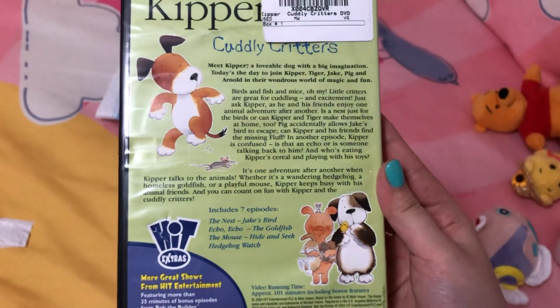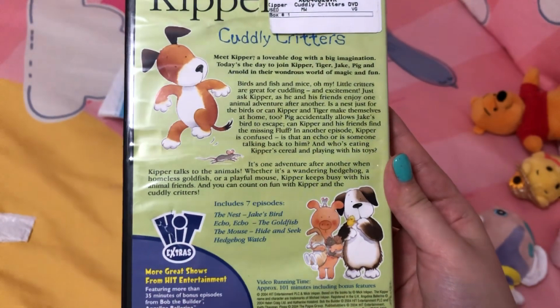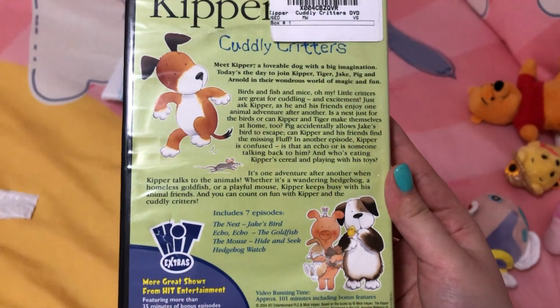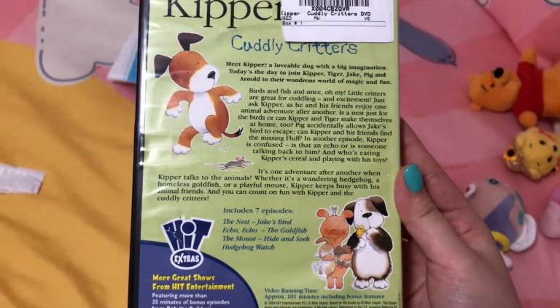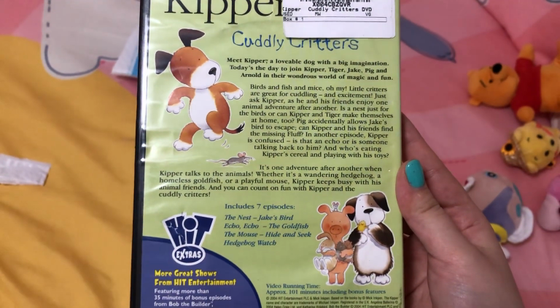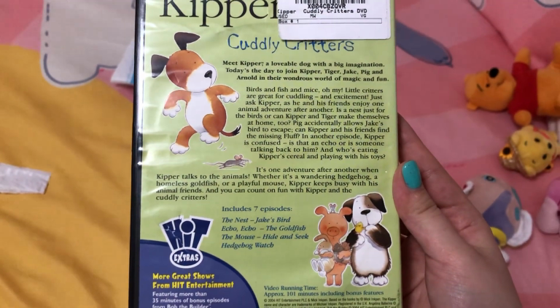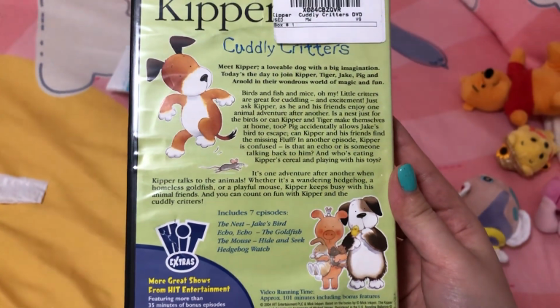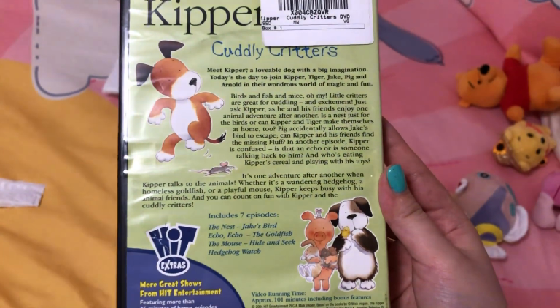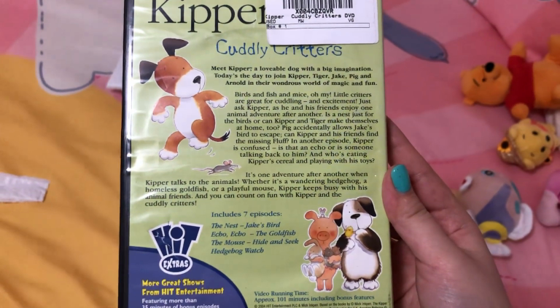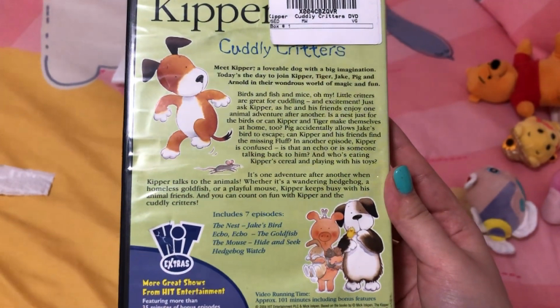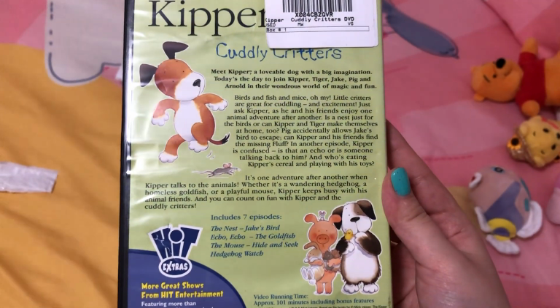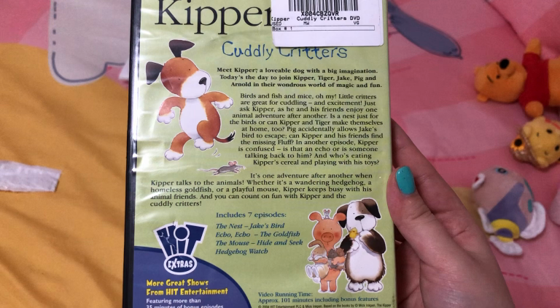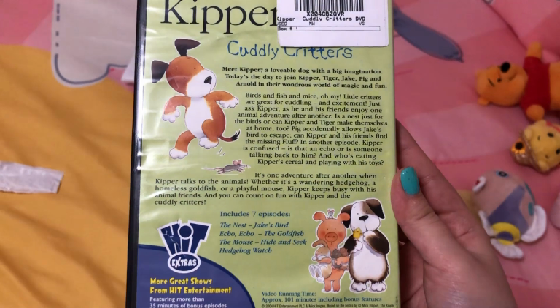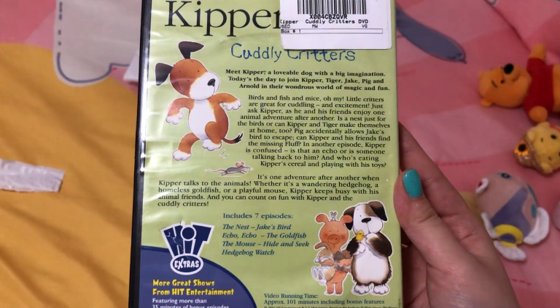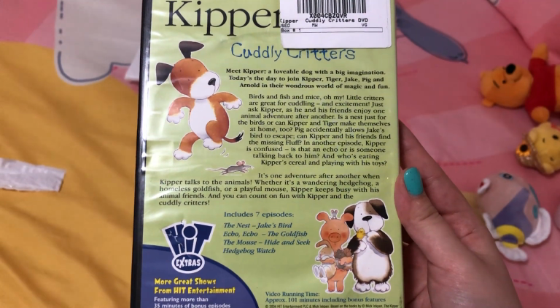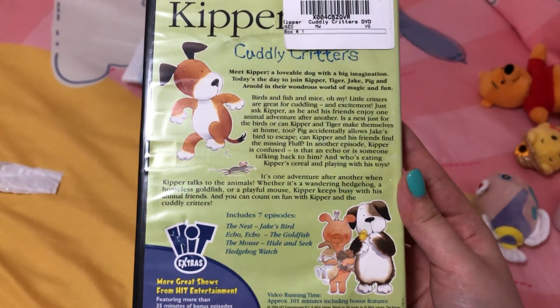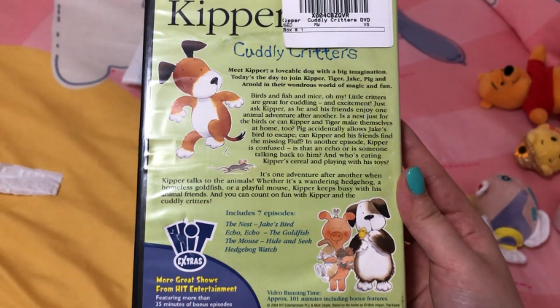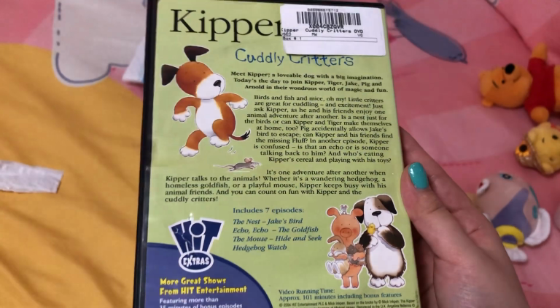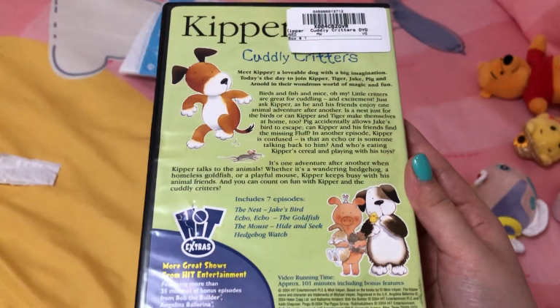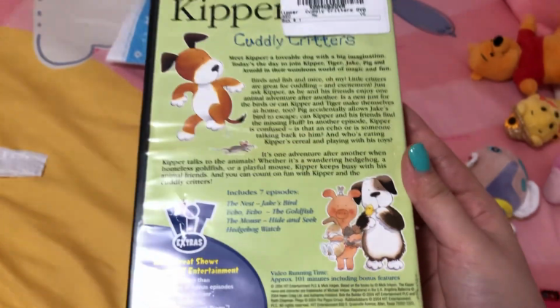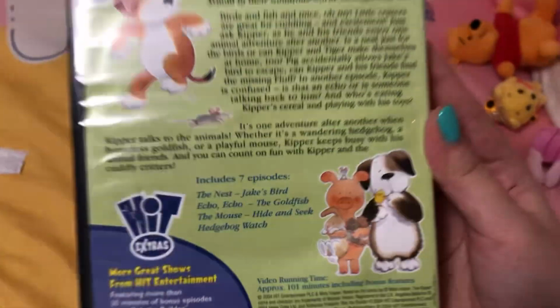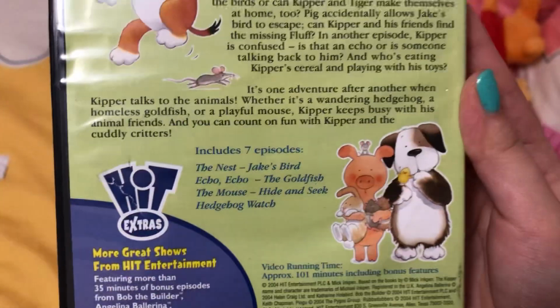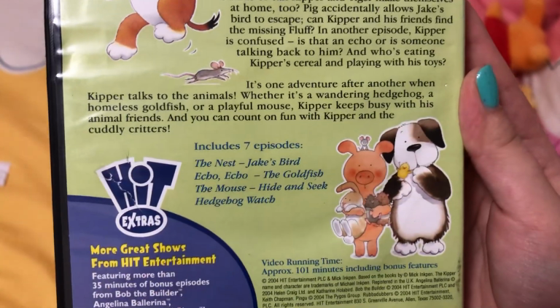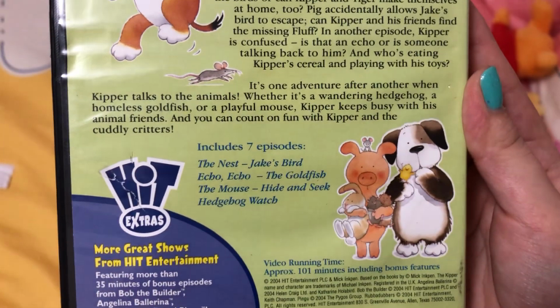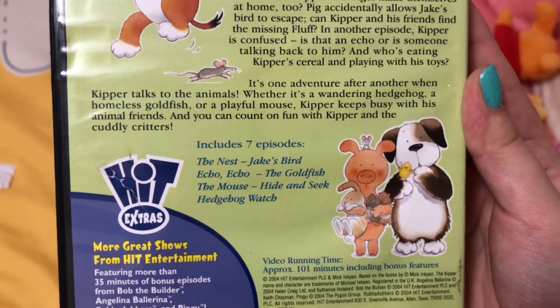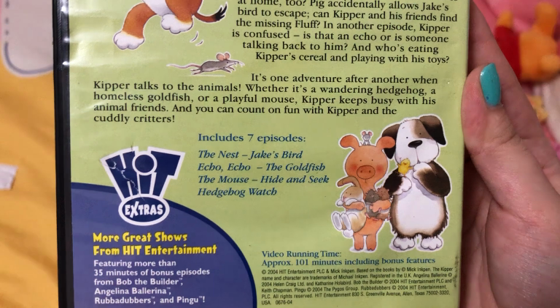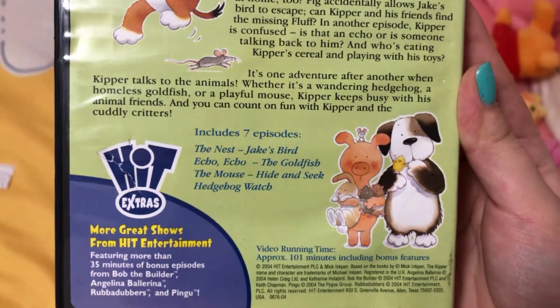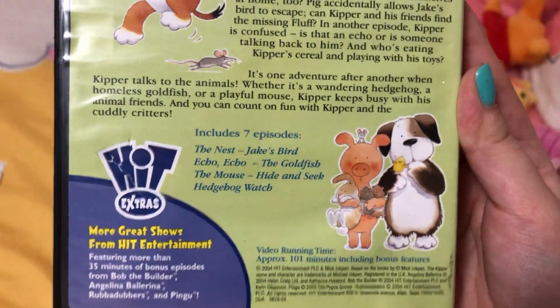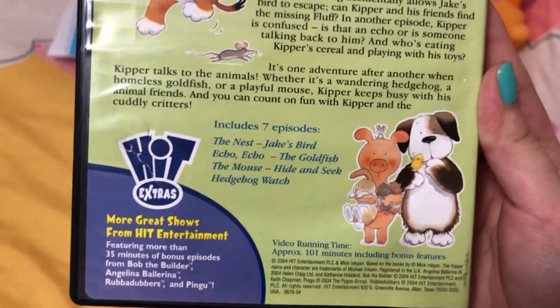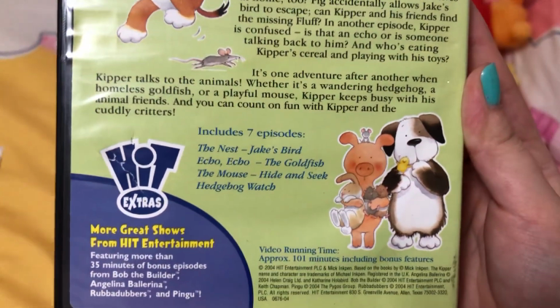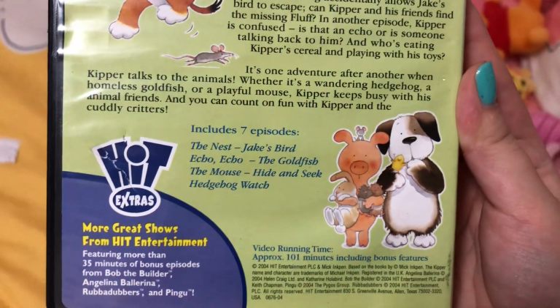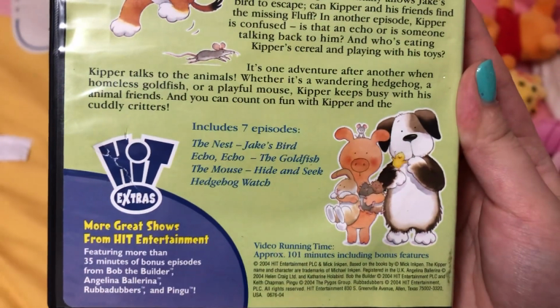The seven episodes are: The Nest, Jake's Bird, Echo Echo, The Goldfish, The Mouse, Hide and Seek, and Hedgehog Watch. The running time is approximately 101 minutes.